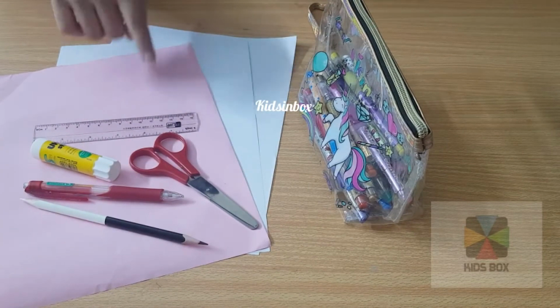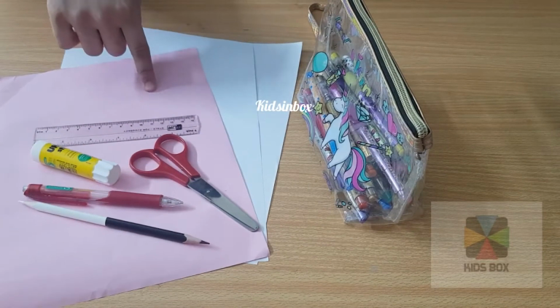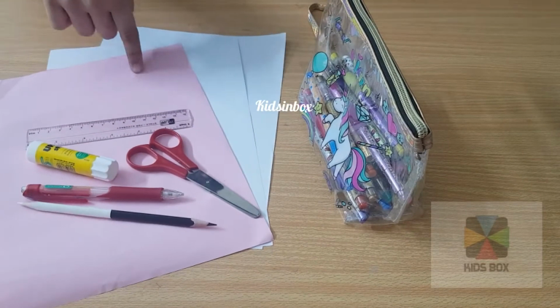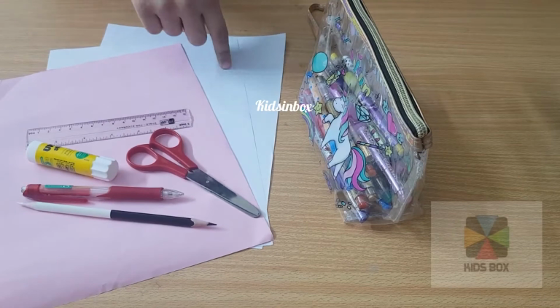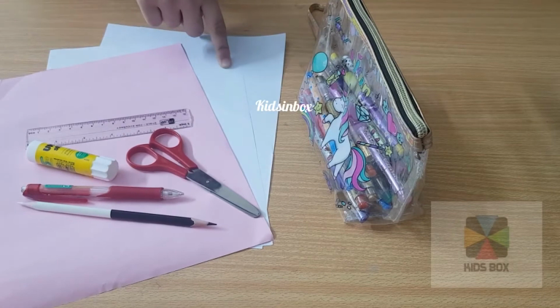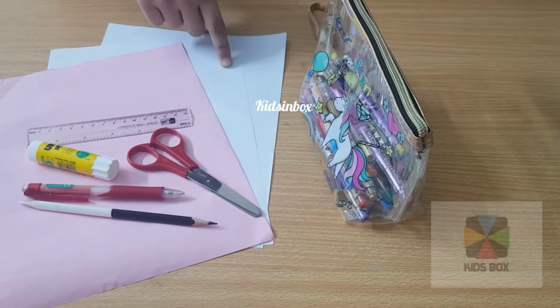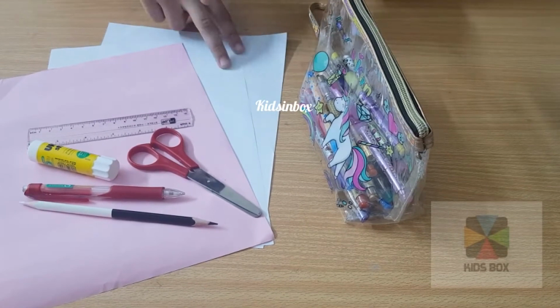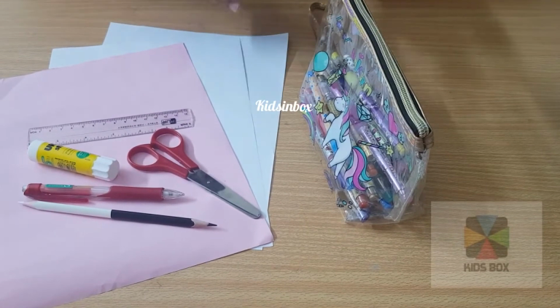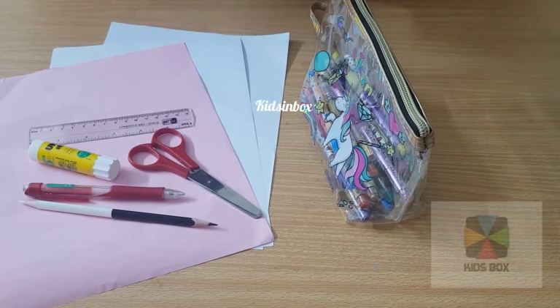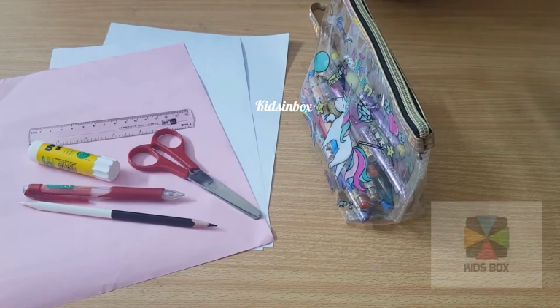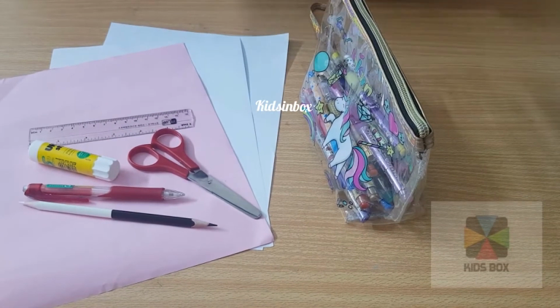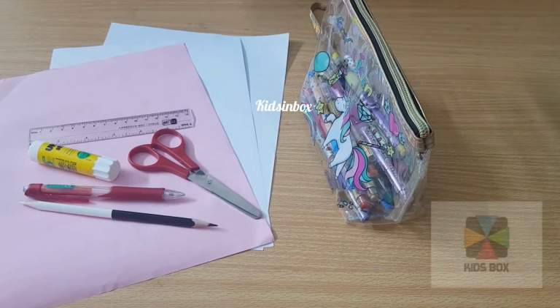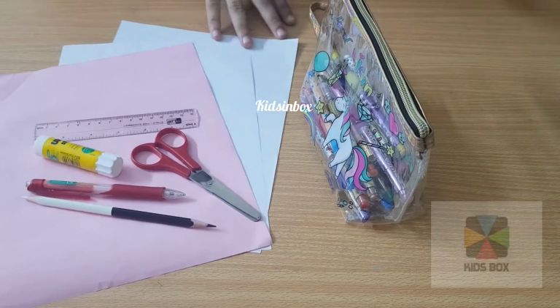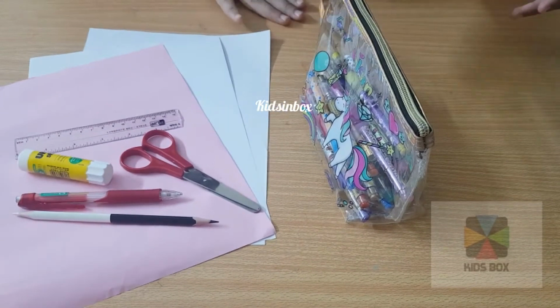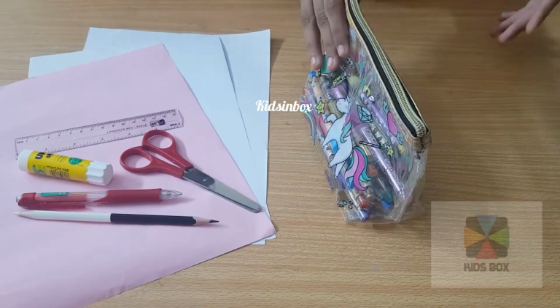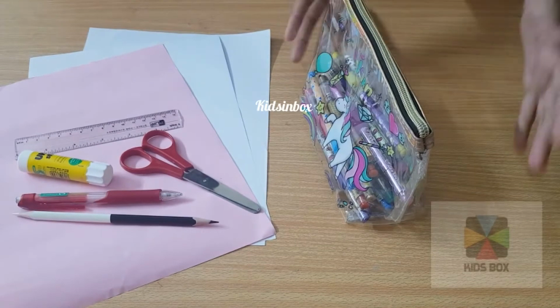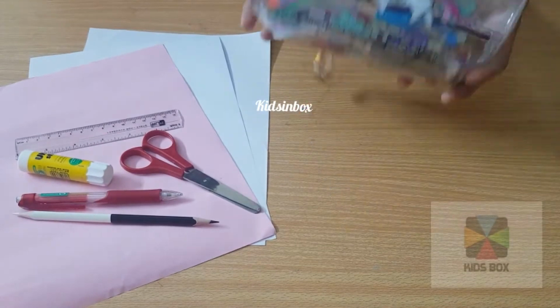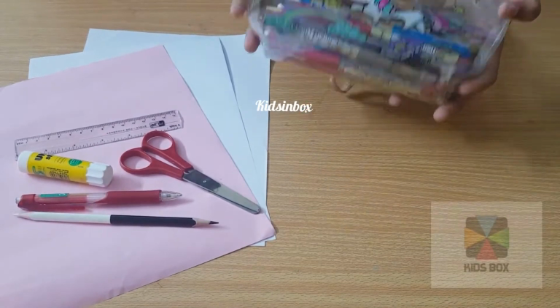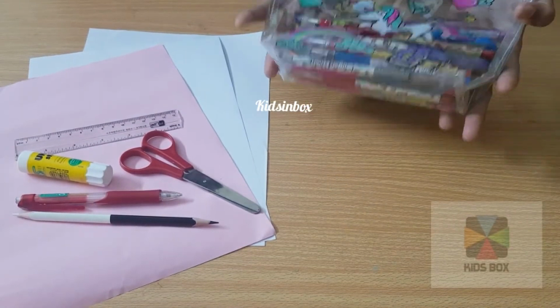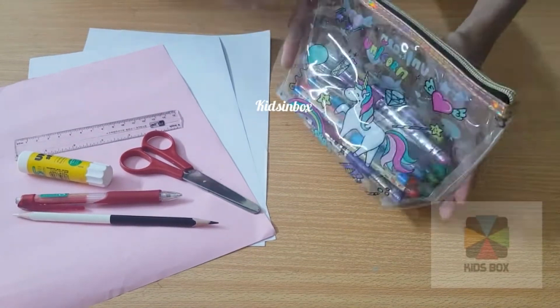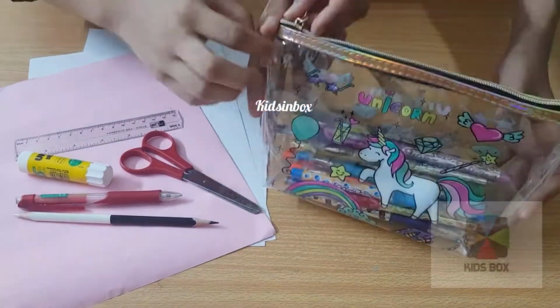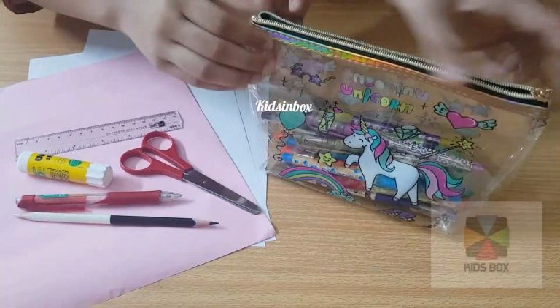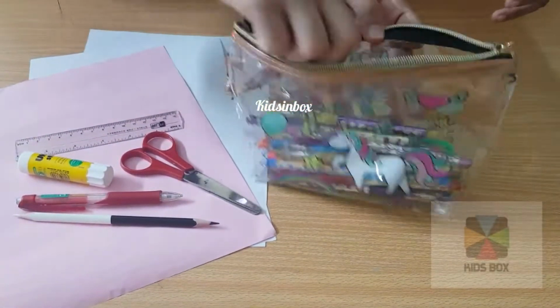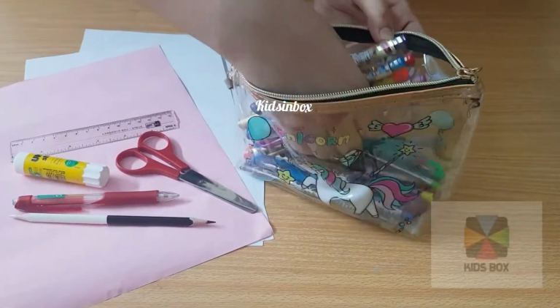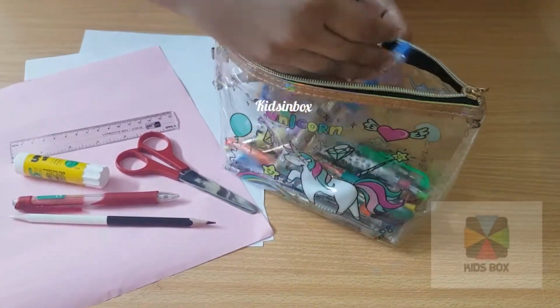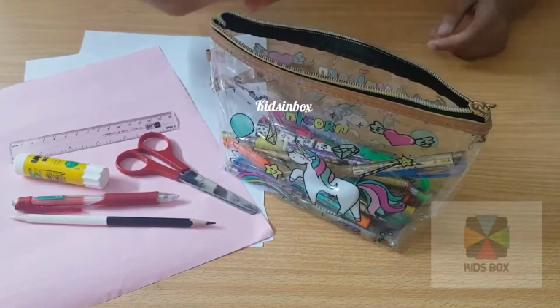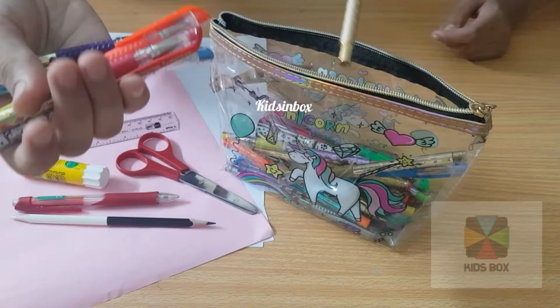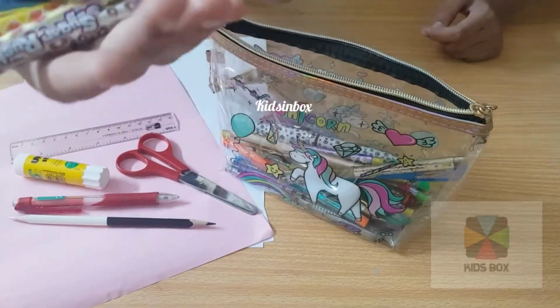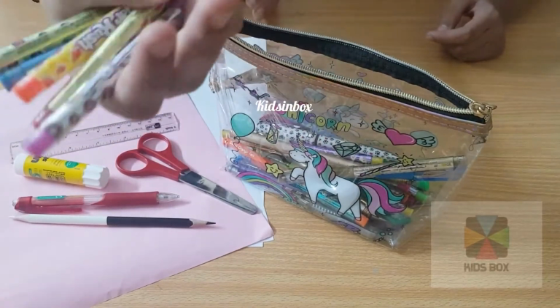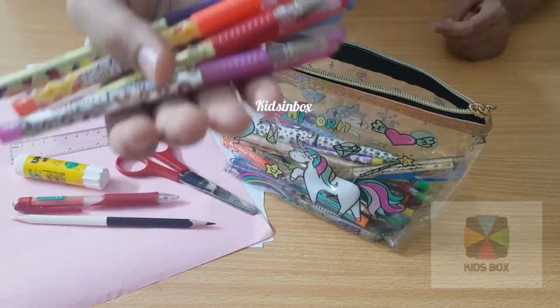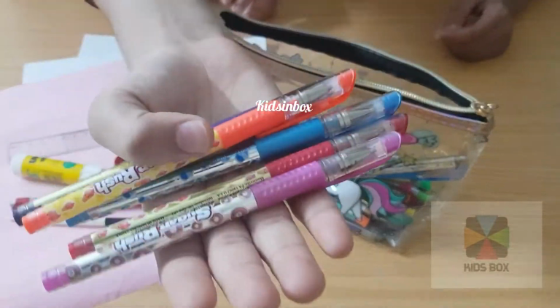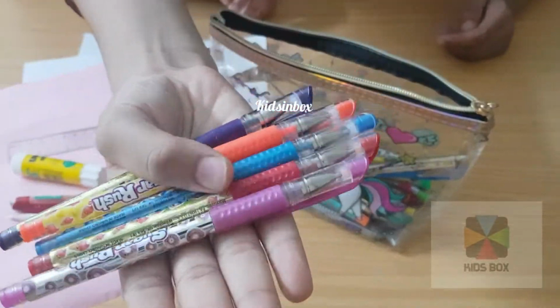We are using pink, baby pink, and white paper scissors. It's not necessary — you can just make one or two, because we will need one leaf extra. And for decoration, we will need colors. You can use colors, markers, gel pens, and everything.